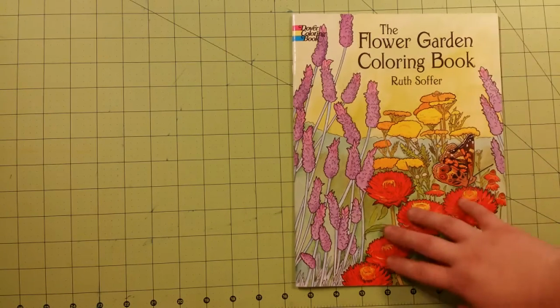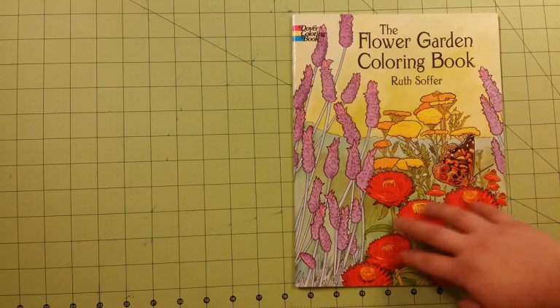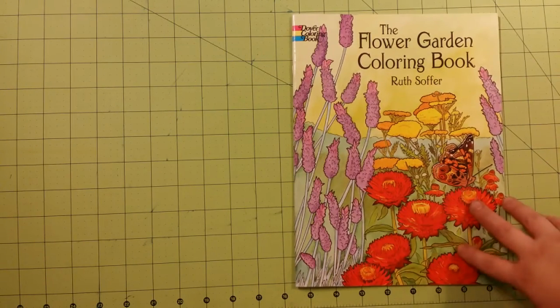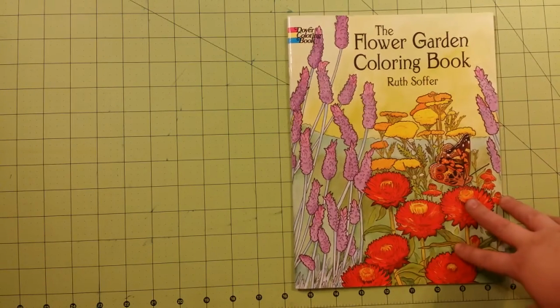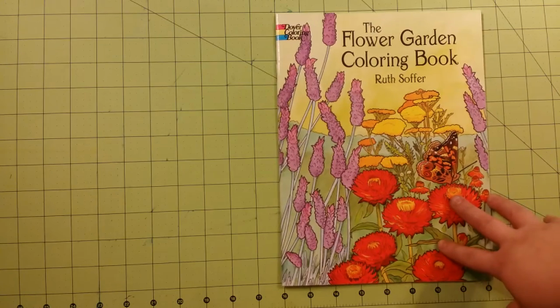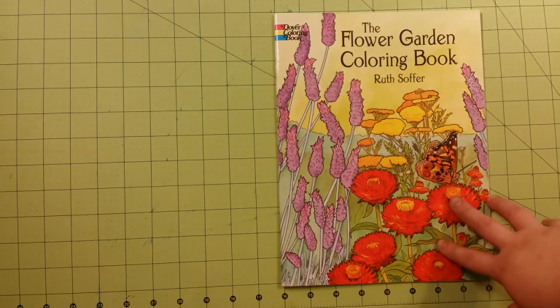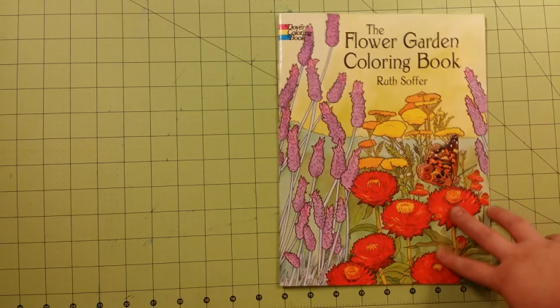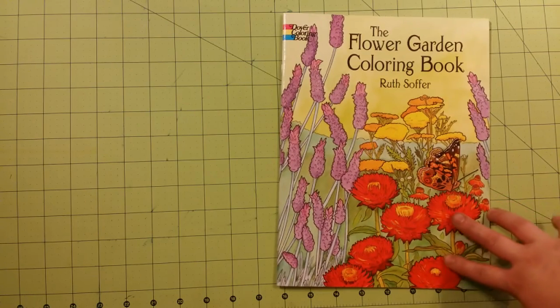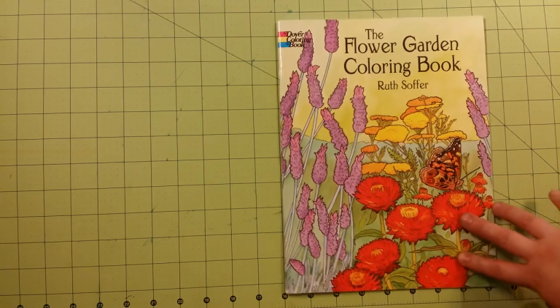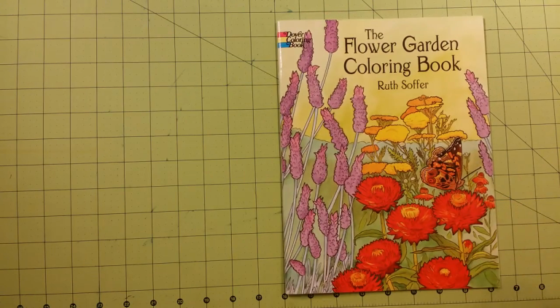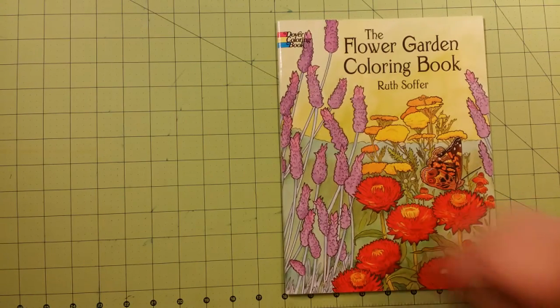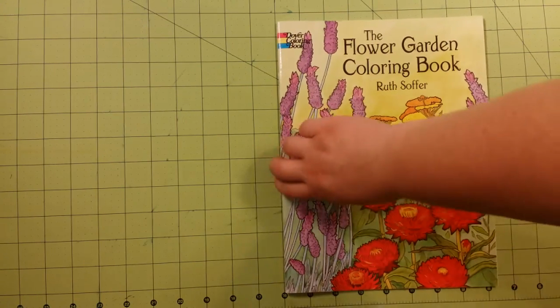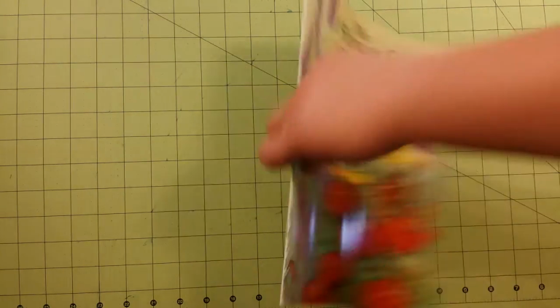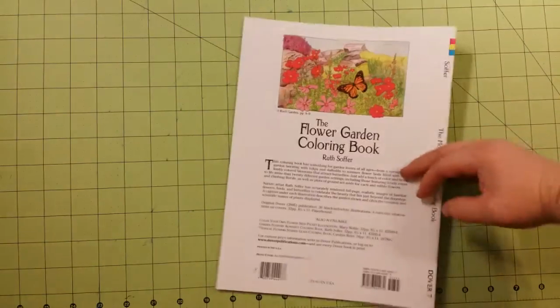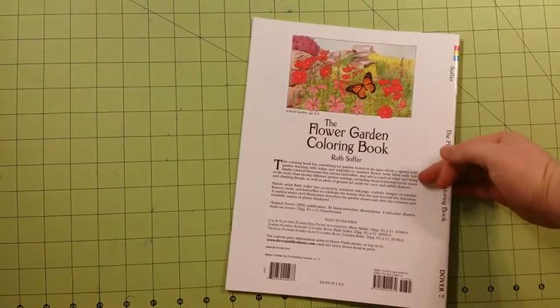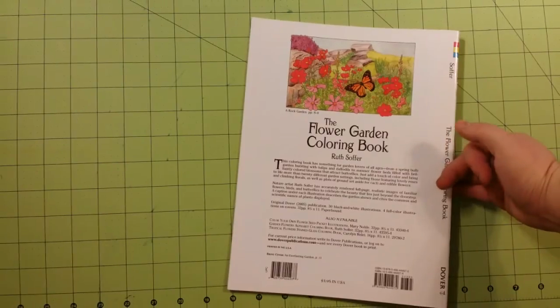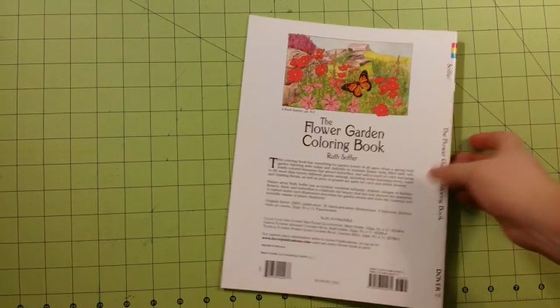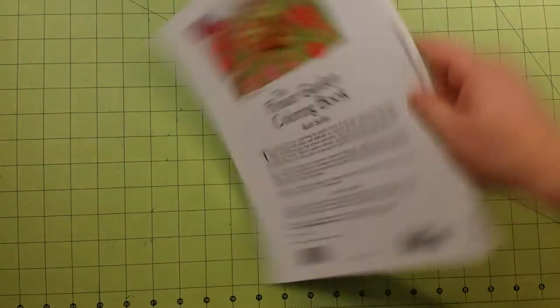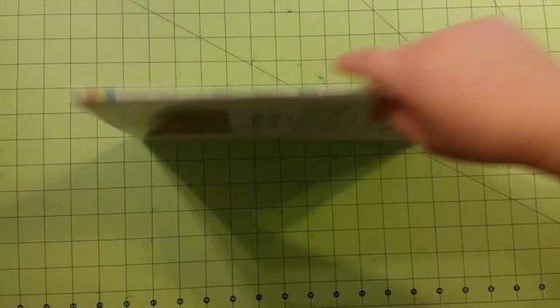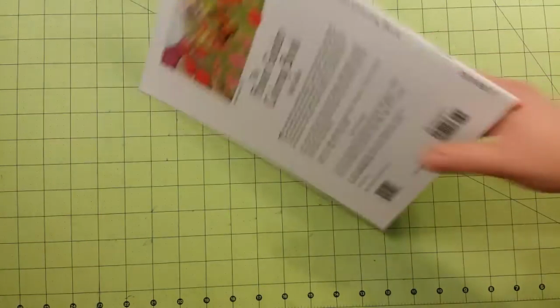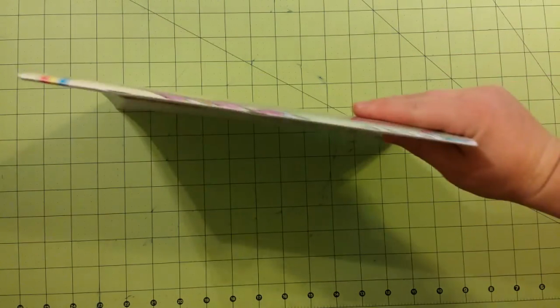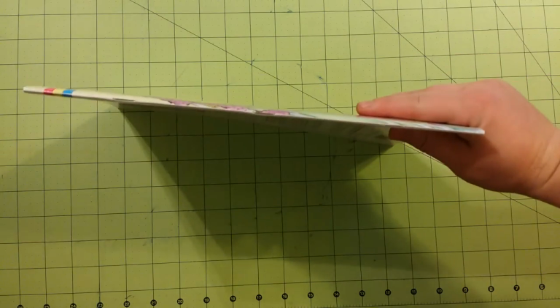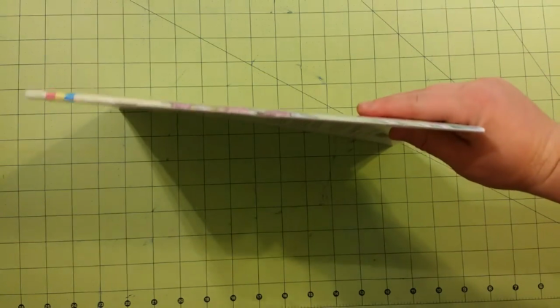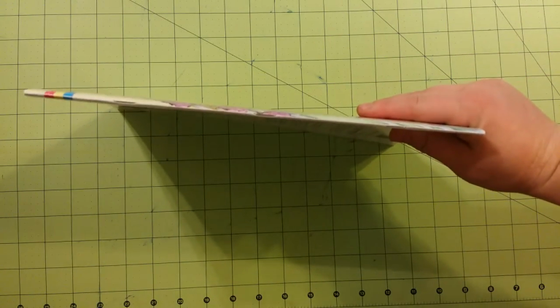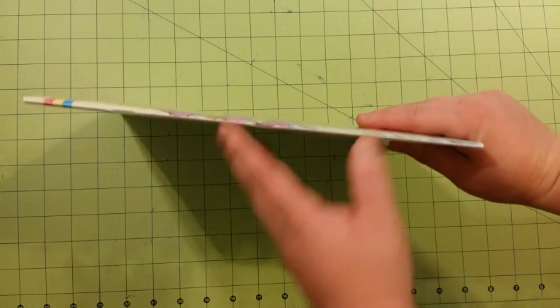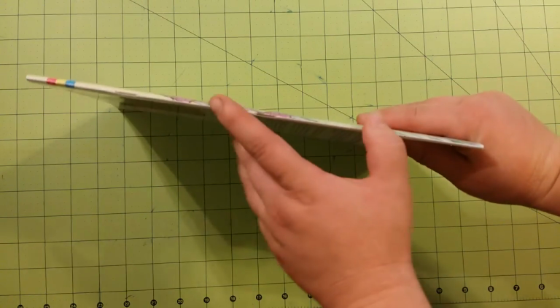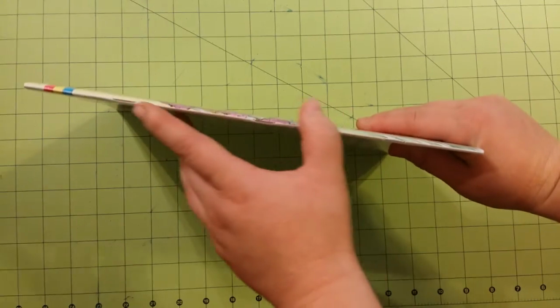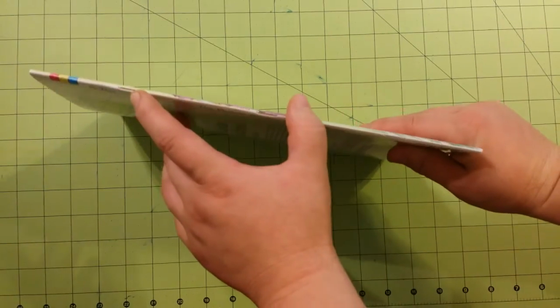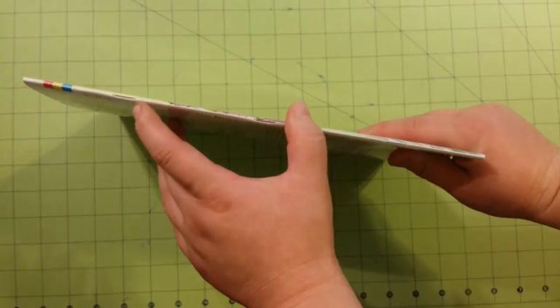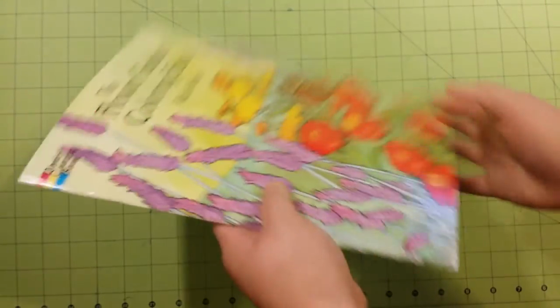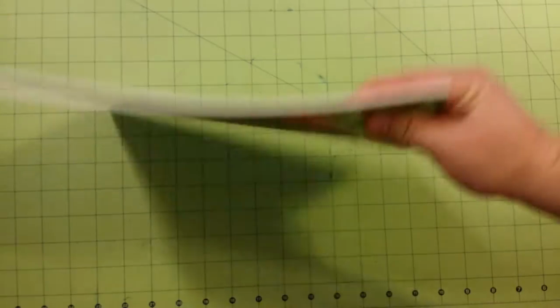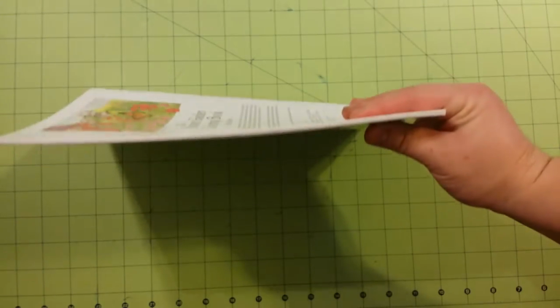It is staple bound and the dimensions are 8.5 by 11 inches. Here is the back of the book, the spine — you can see the staples right there — and the thickness.